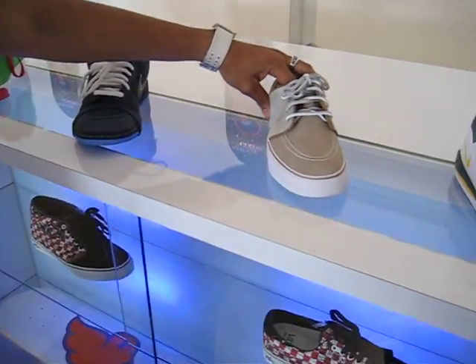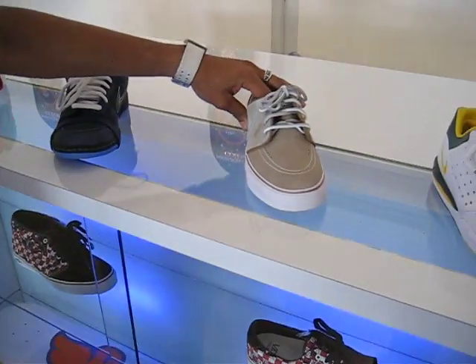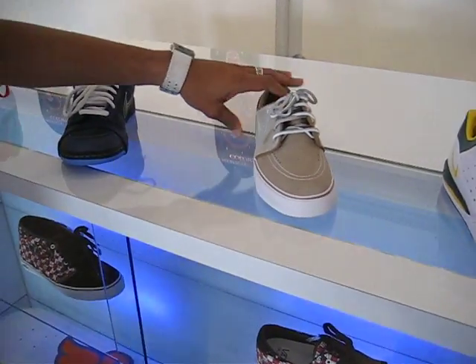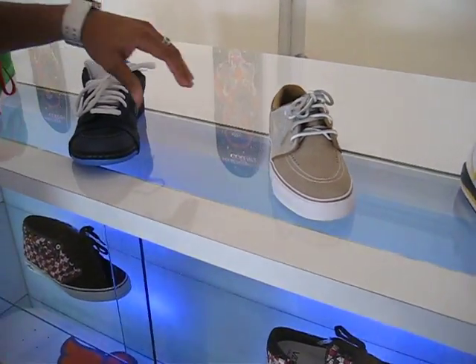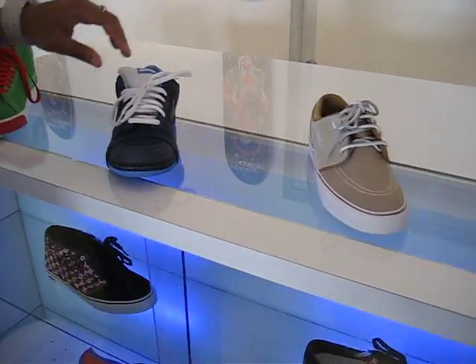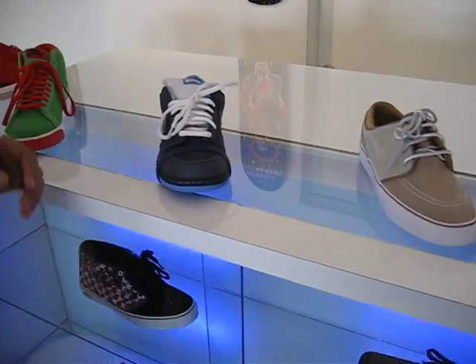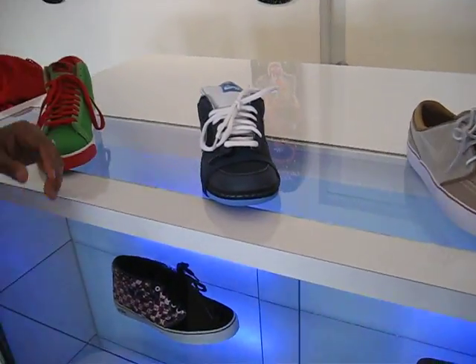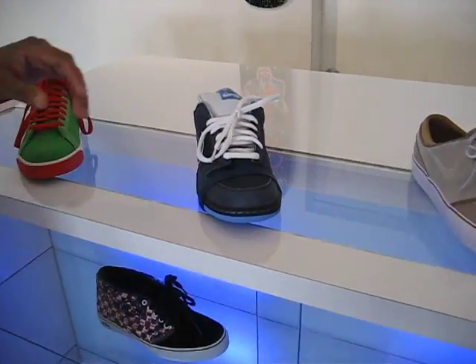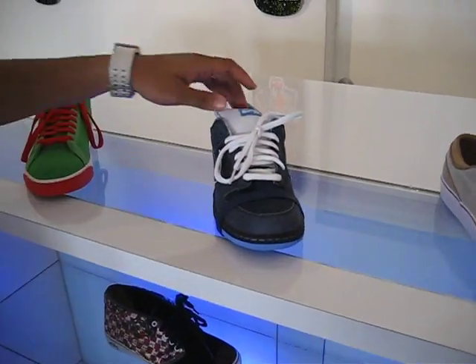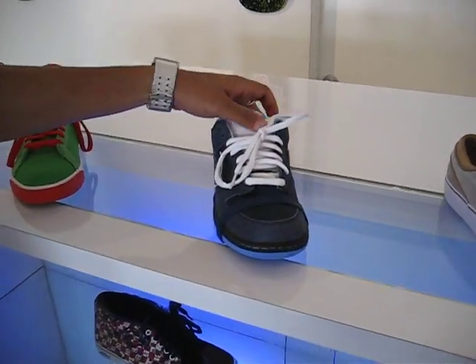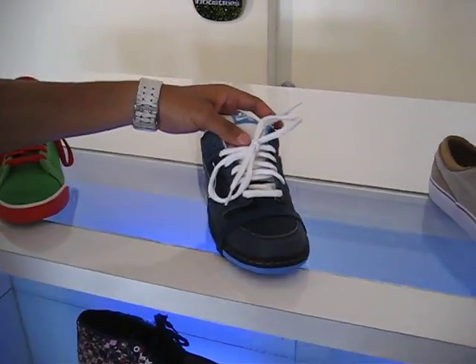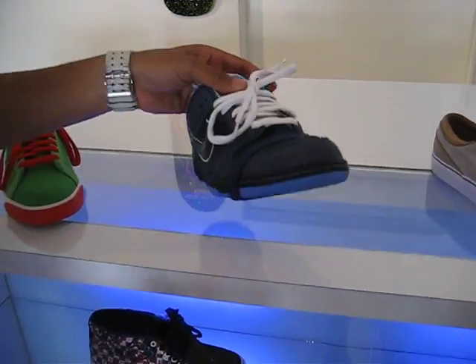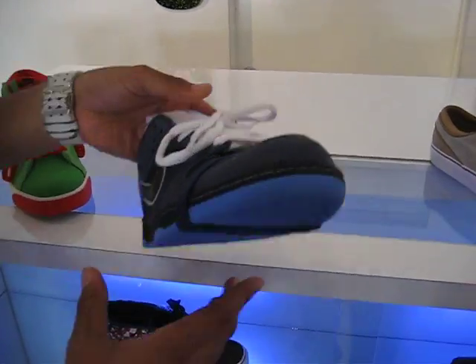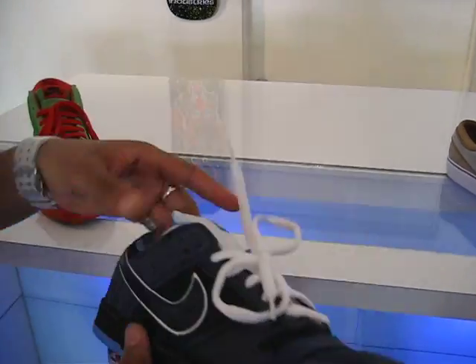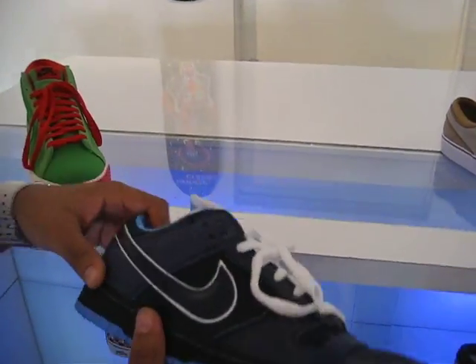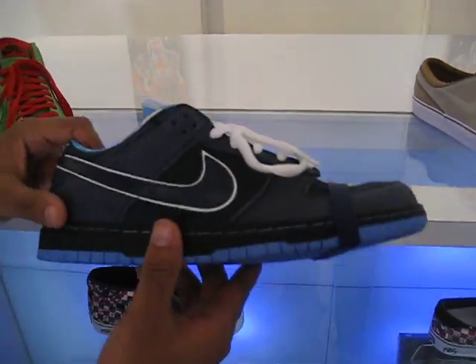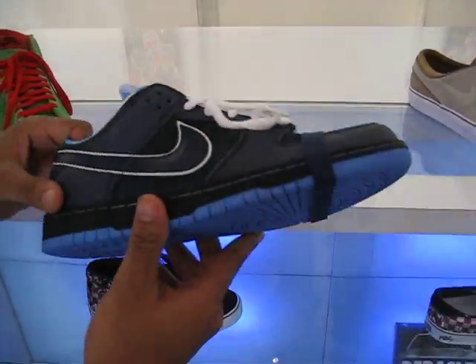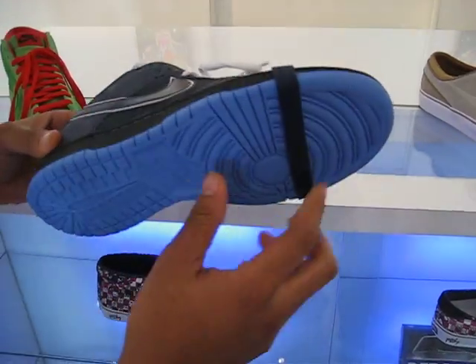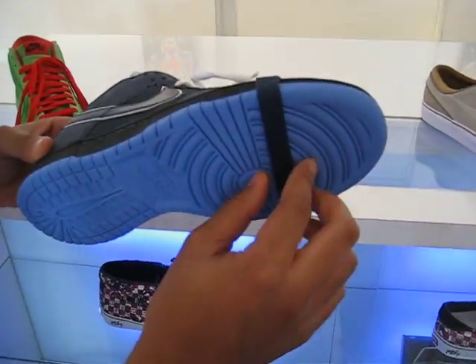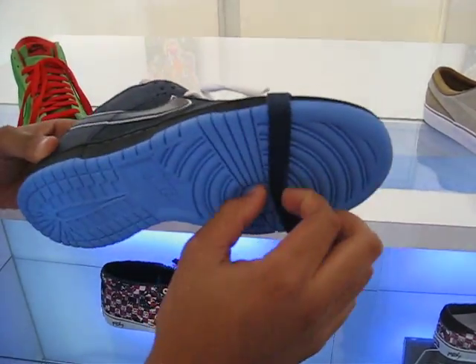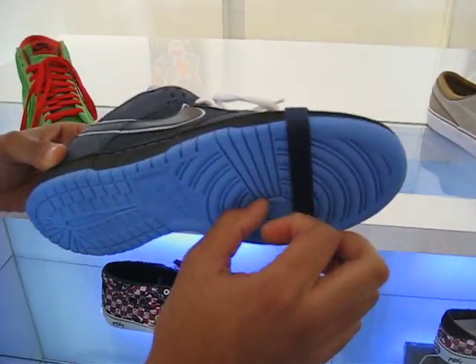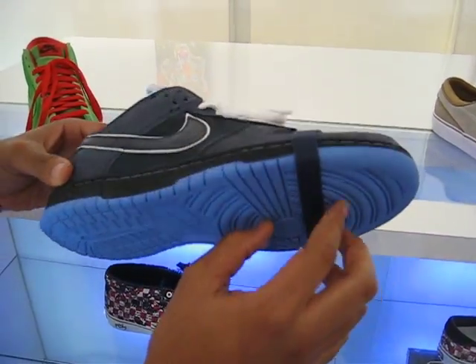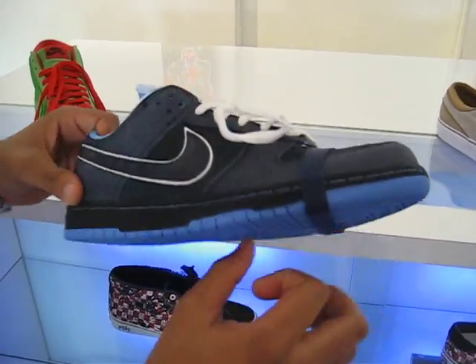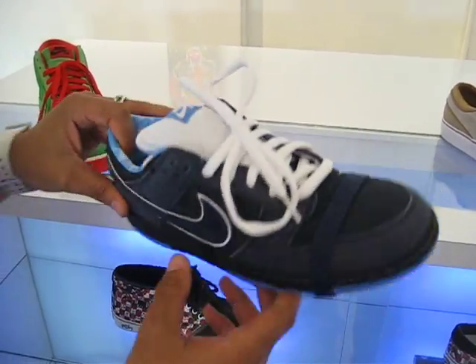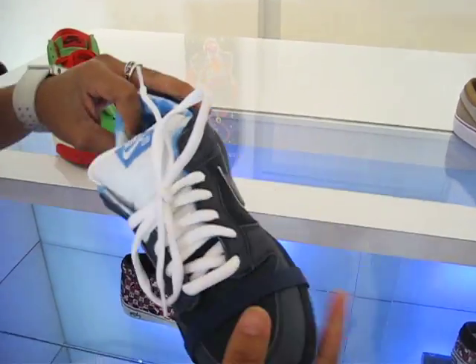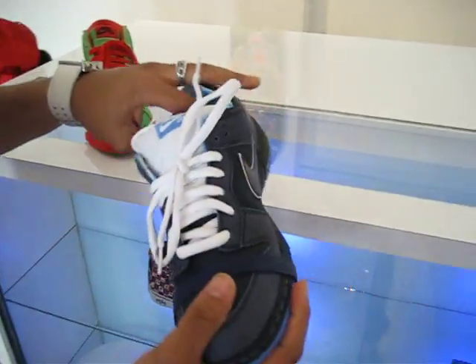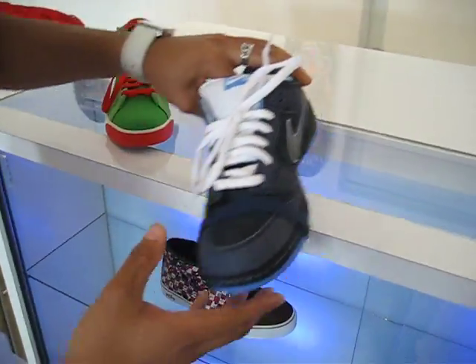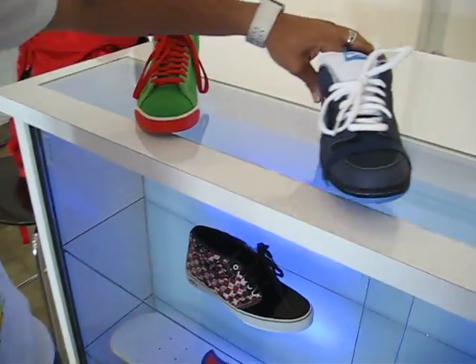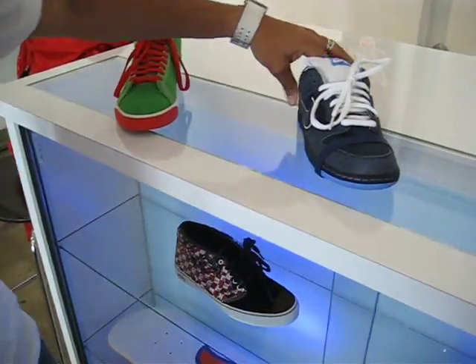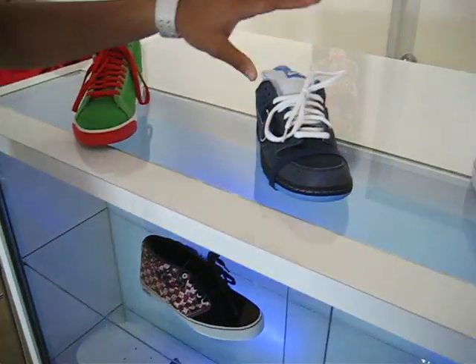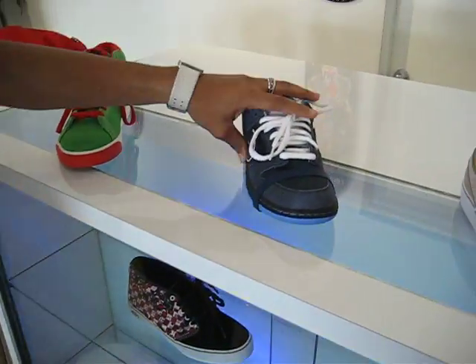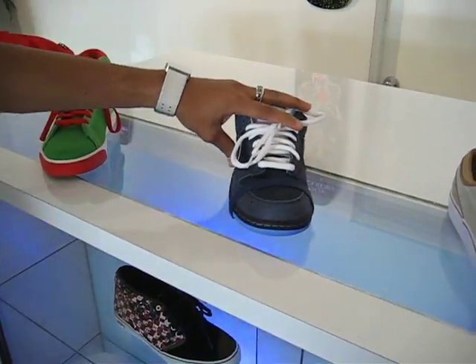Over here we have the biggest shoe of the year. It seems the blue lobsters with the rubber band on the toe and everything. I just got a shipment of these today.